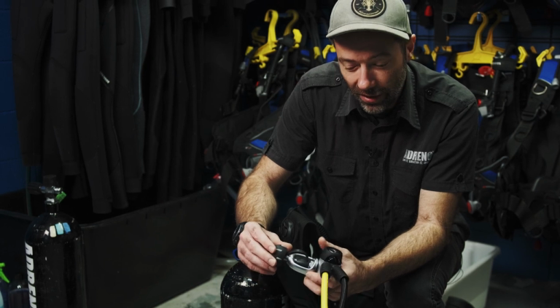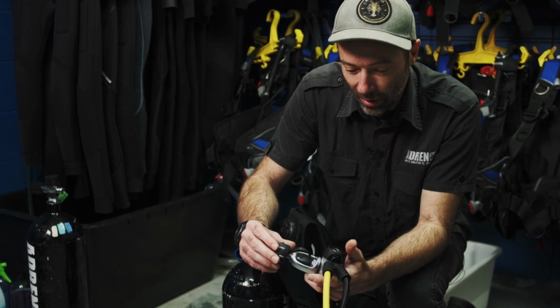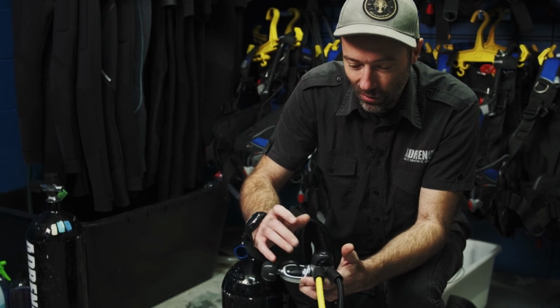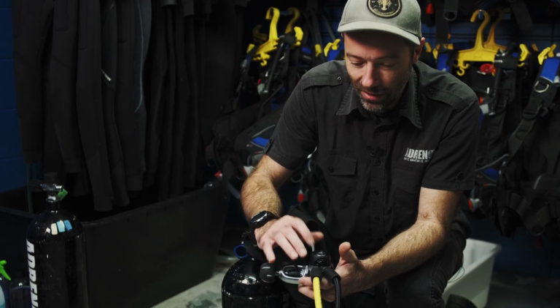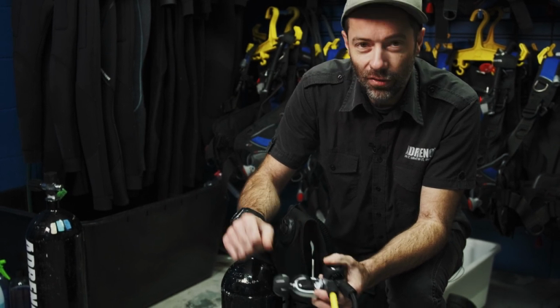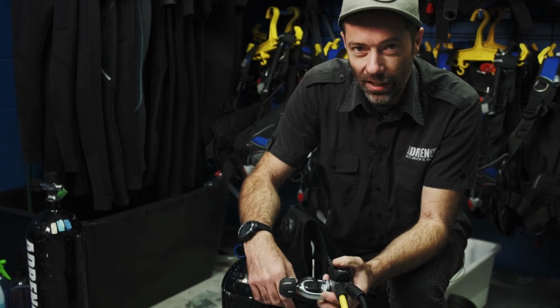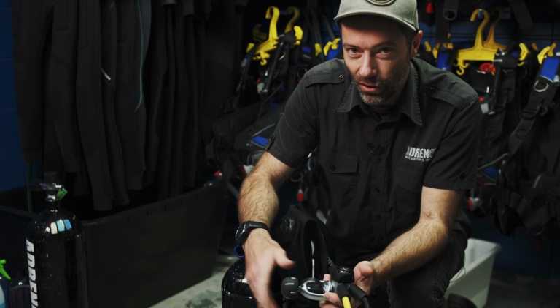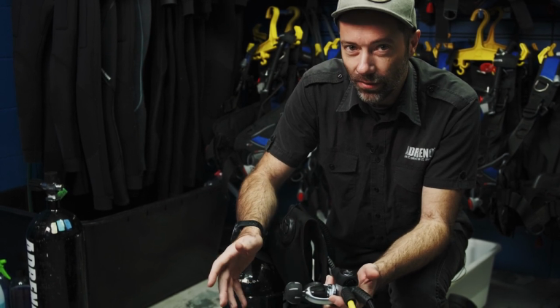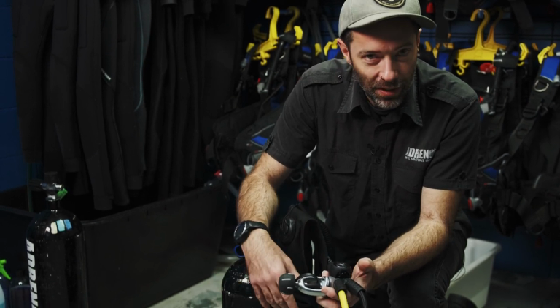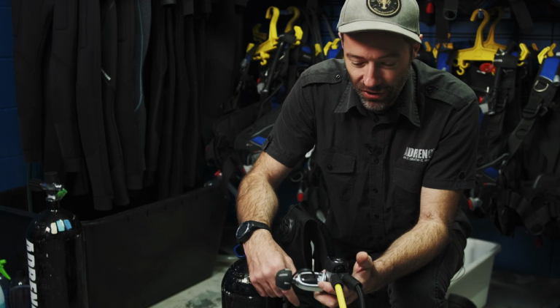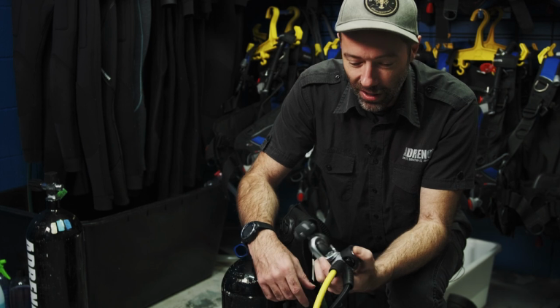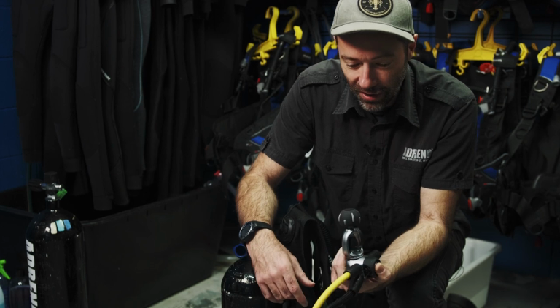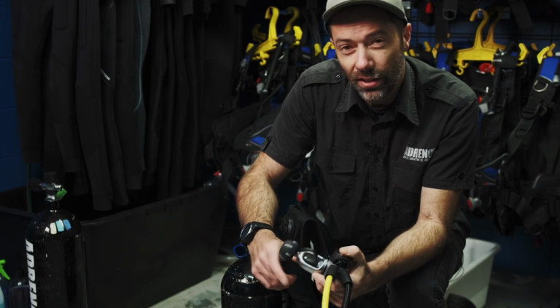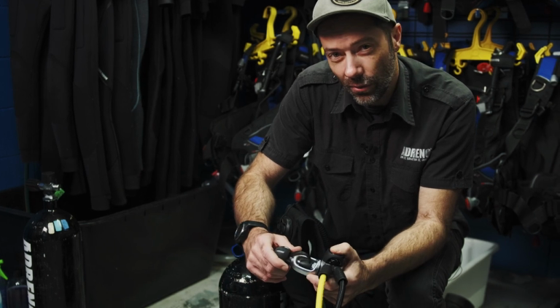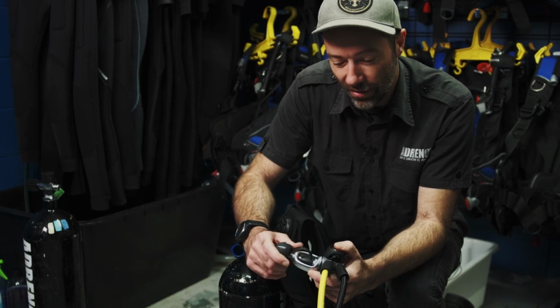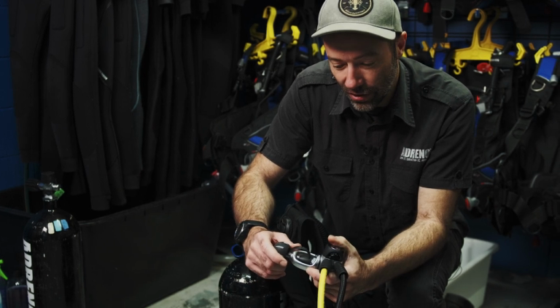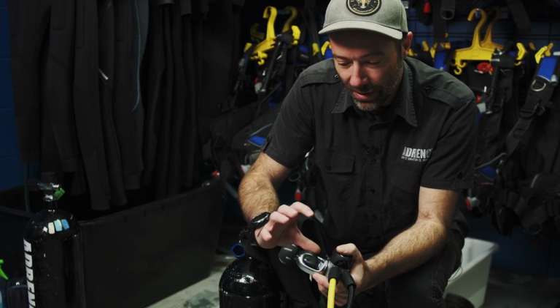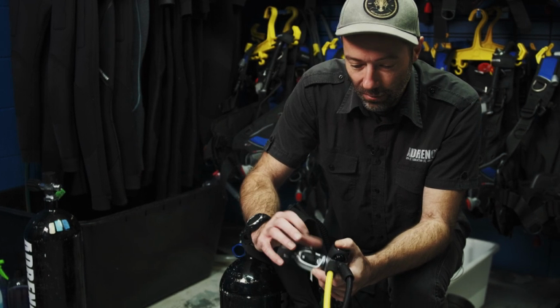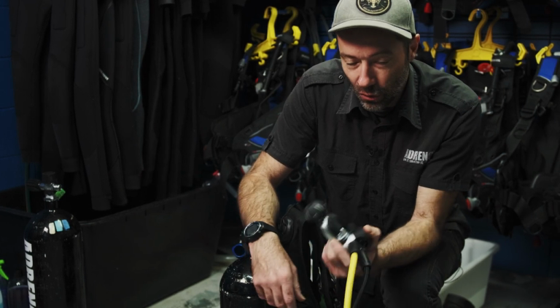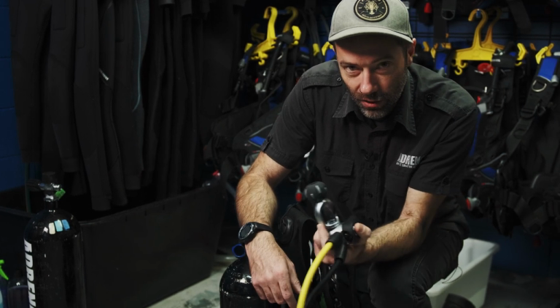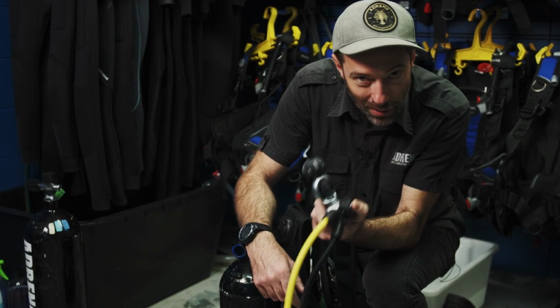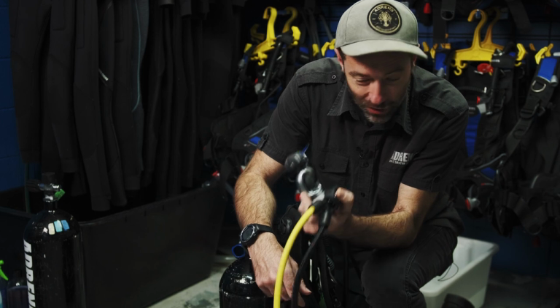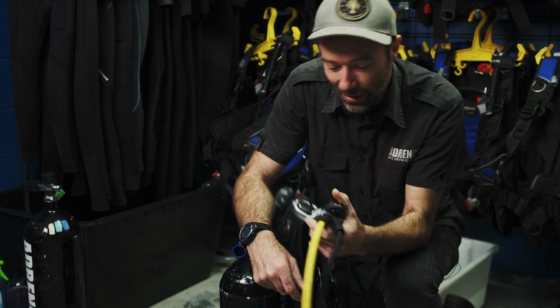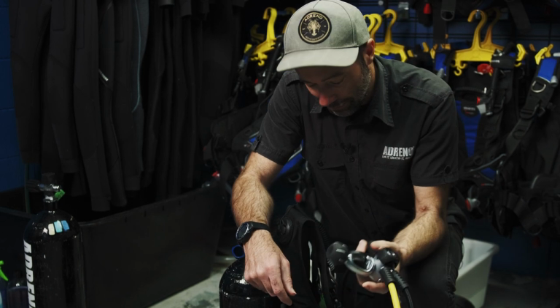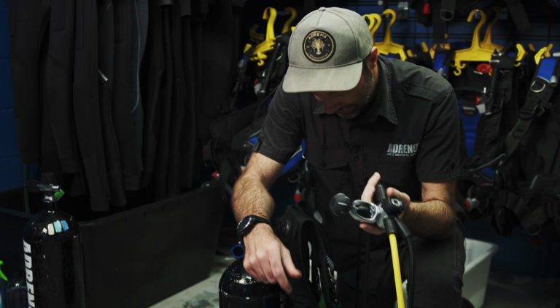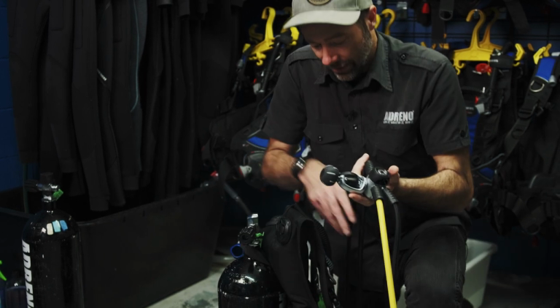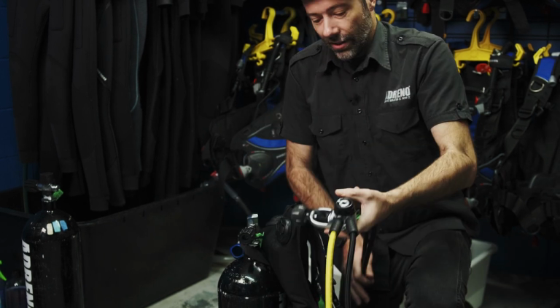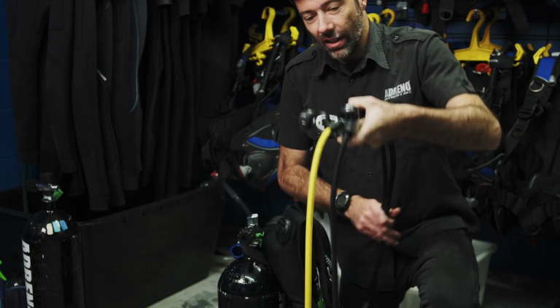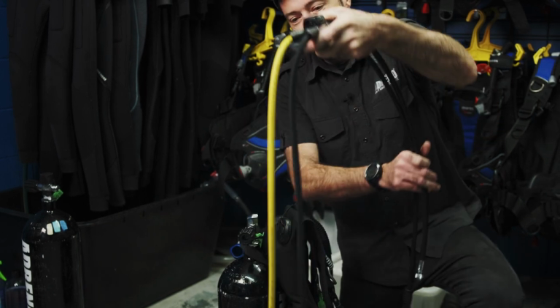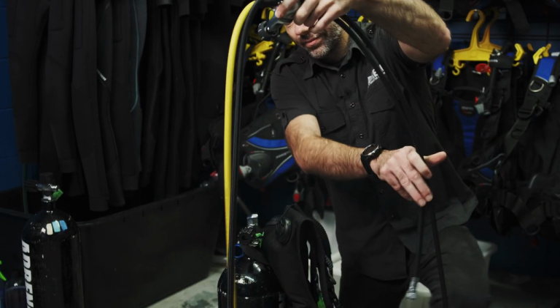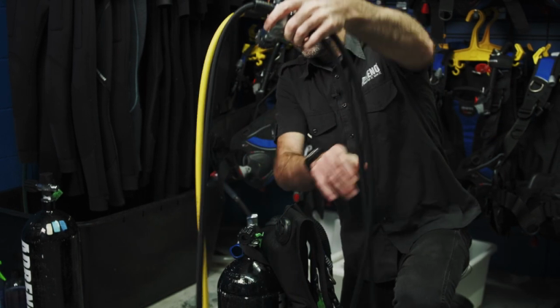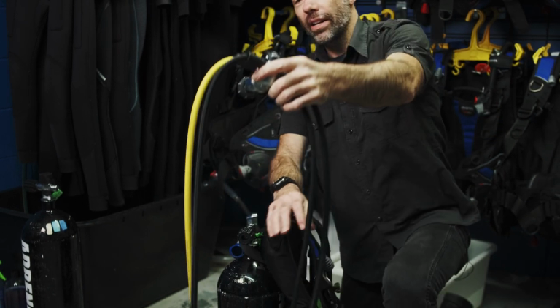We're securing the first stage from any outside elements that could get in. On a boat, just the salty air is enough to start doing a bit of damage. So please, divers — make sure you put your dust caps on.